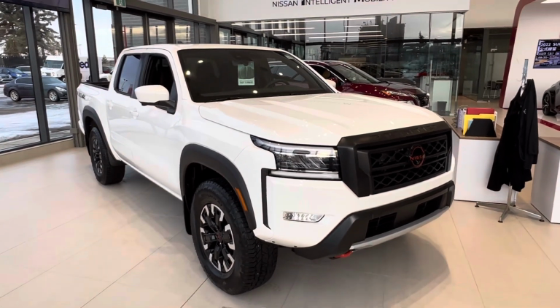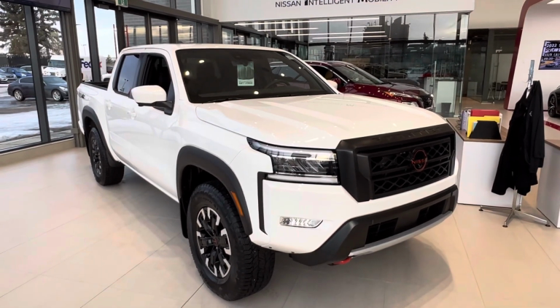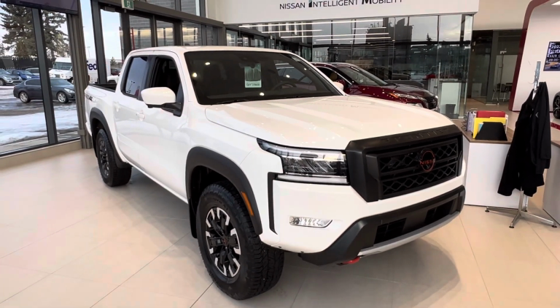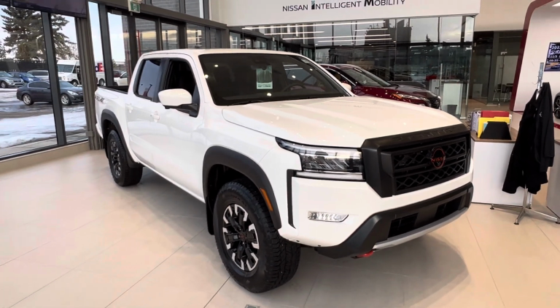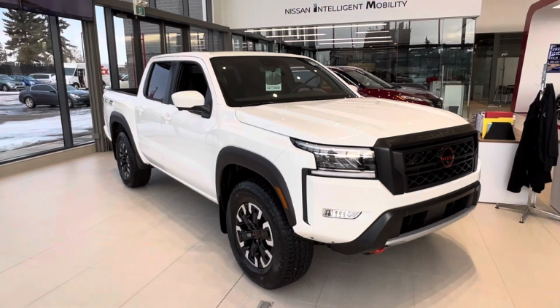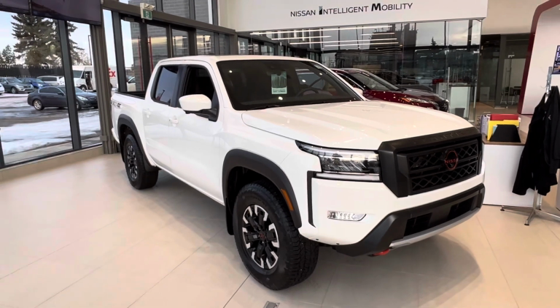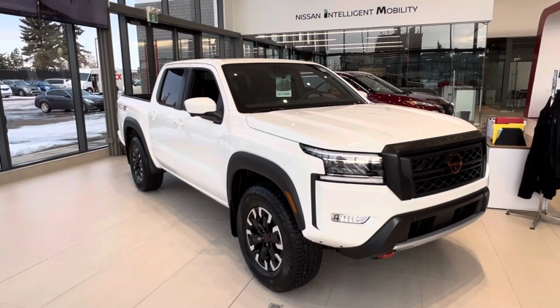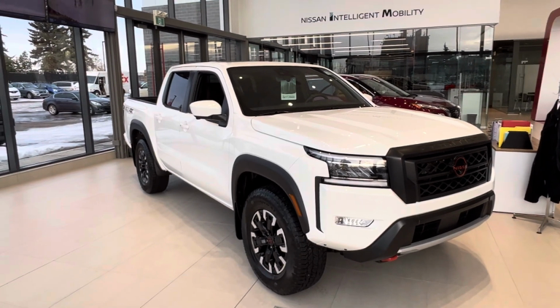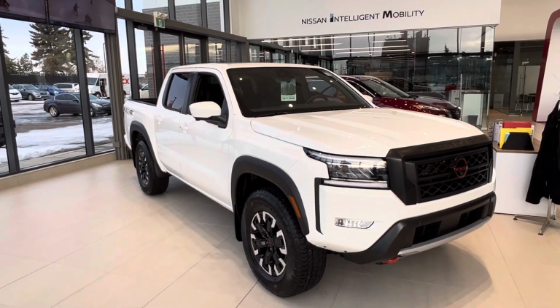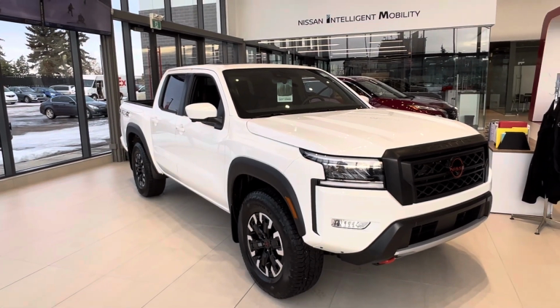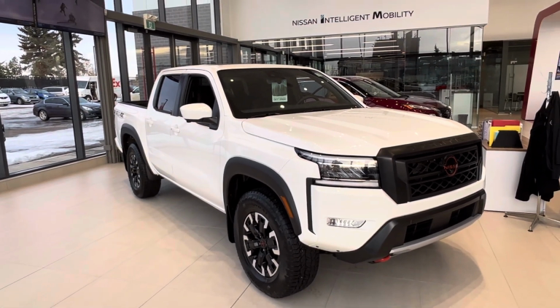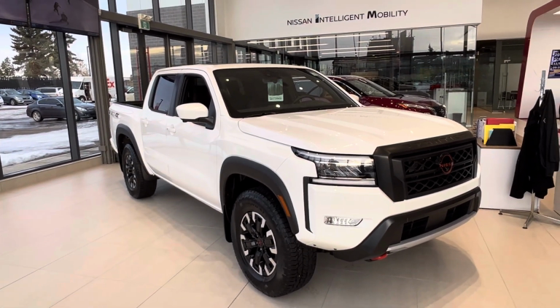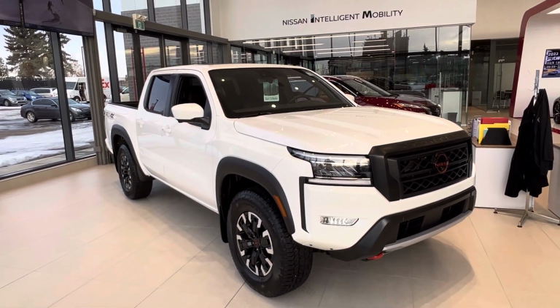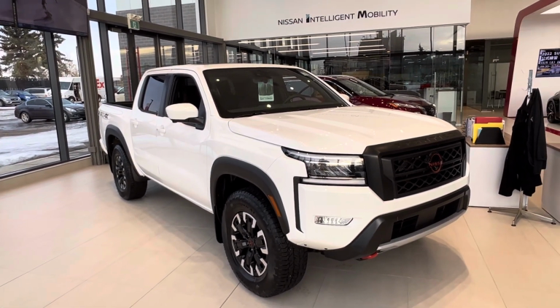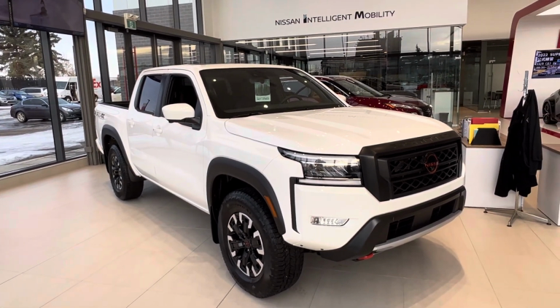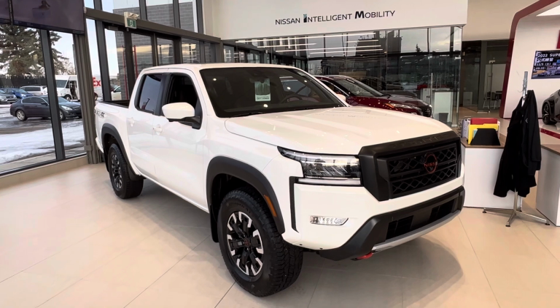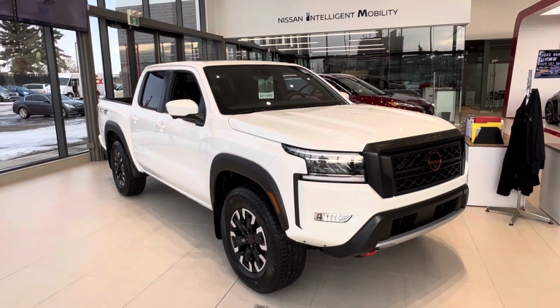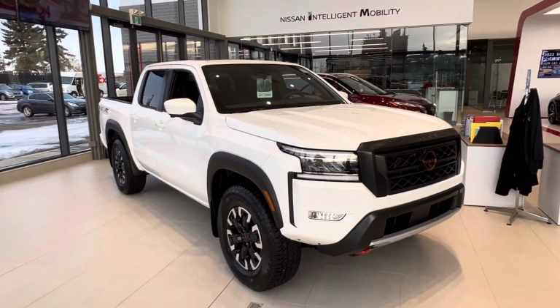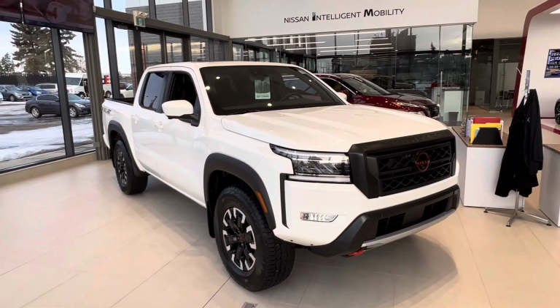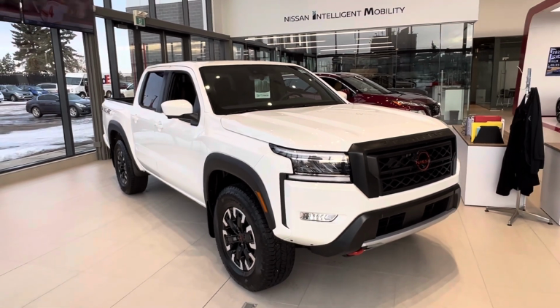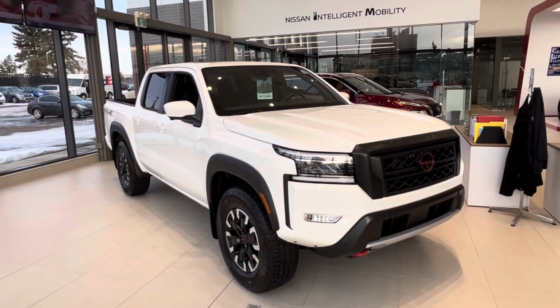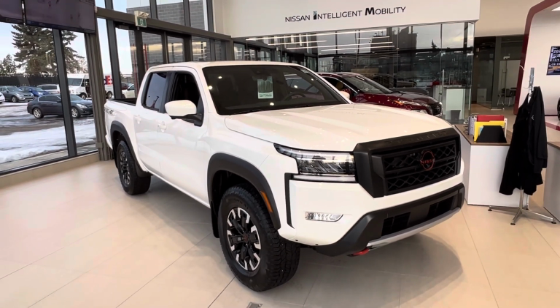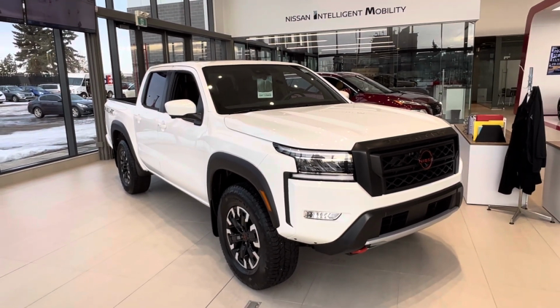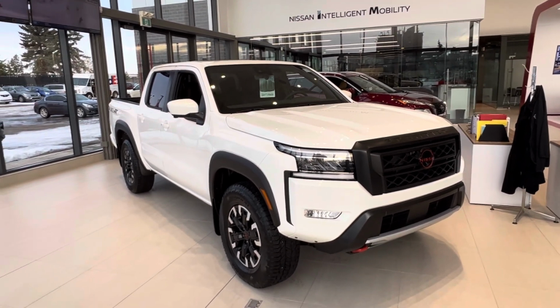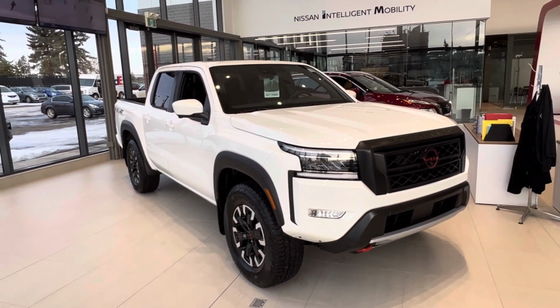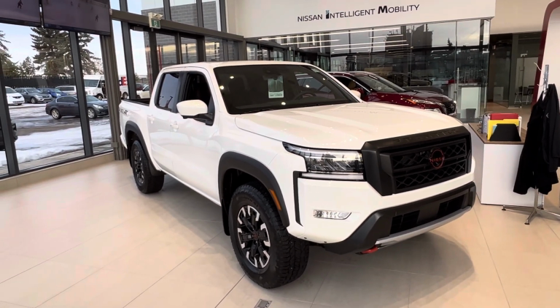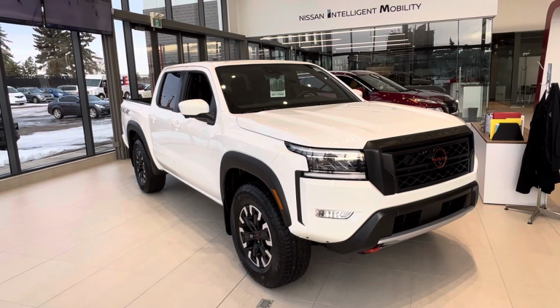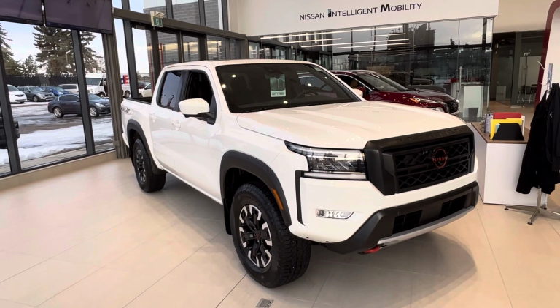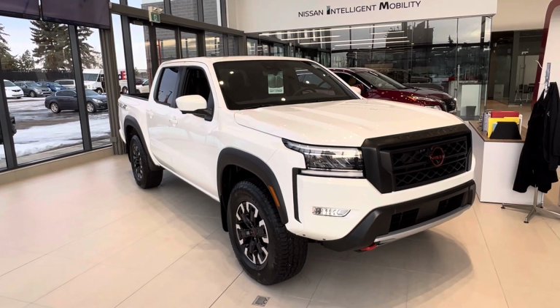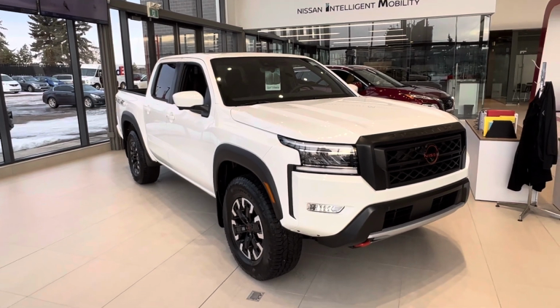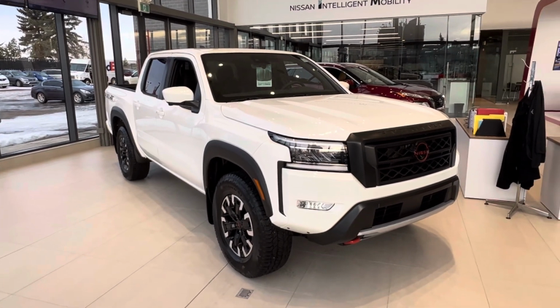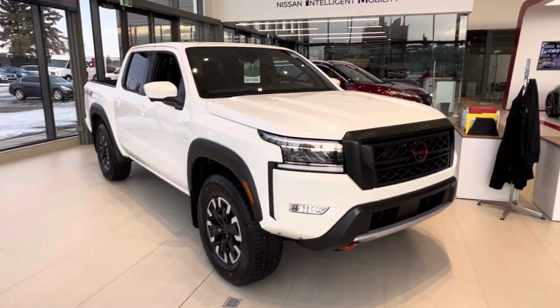So what's new with the Frontier? You've got the 3.8-liter V6, the most powerful out of any little truck on the market right now. And you've got the new Jatco 9-speed transmission that optimizes for fuel efficiency while you tow.